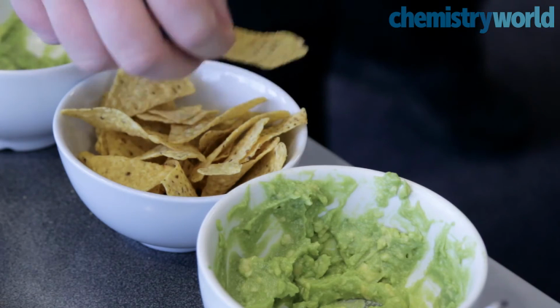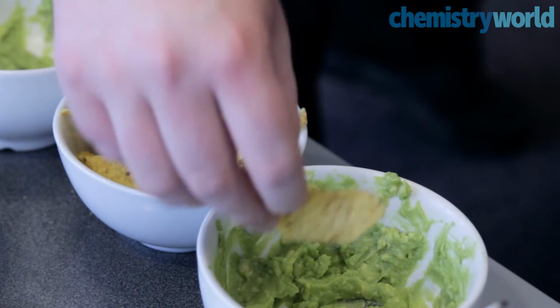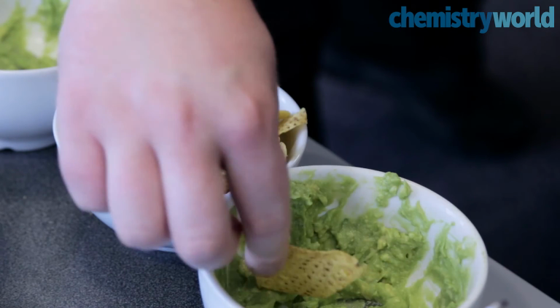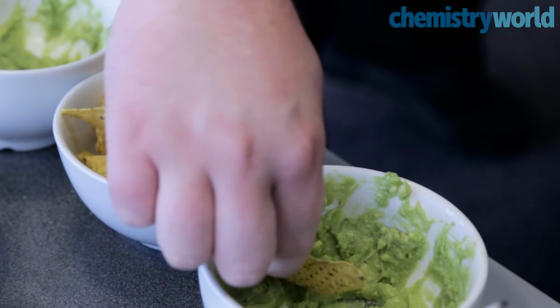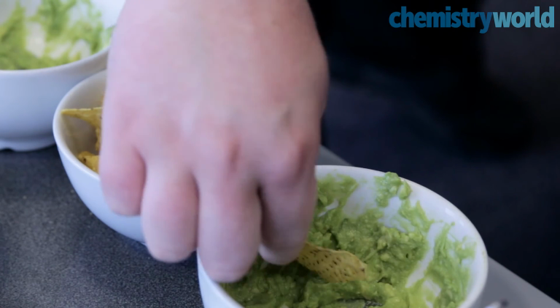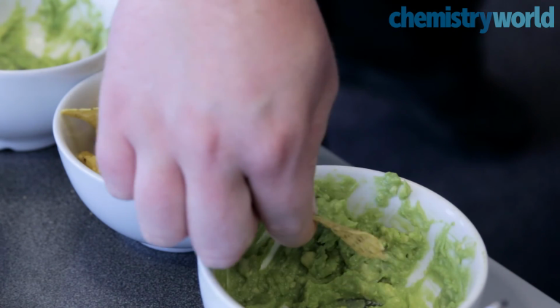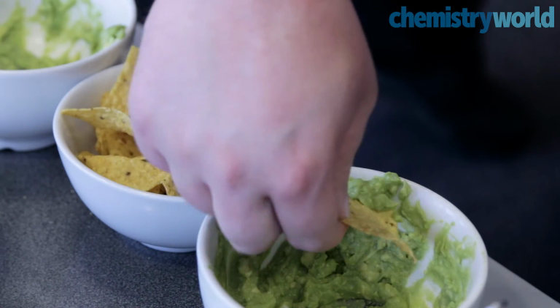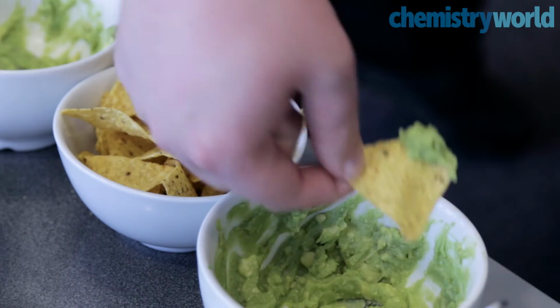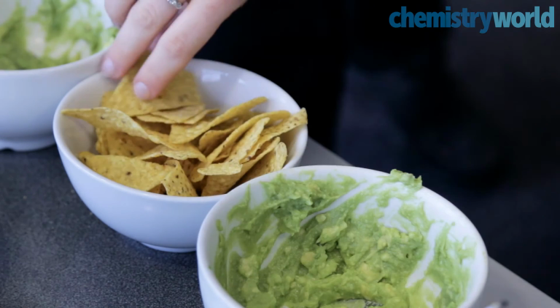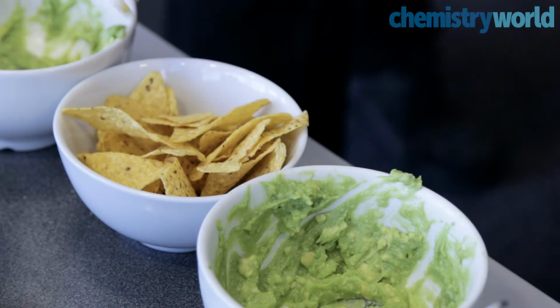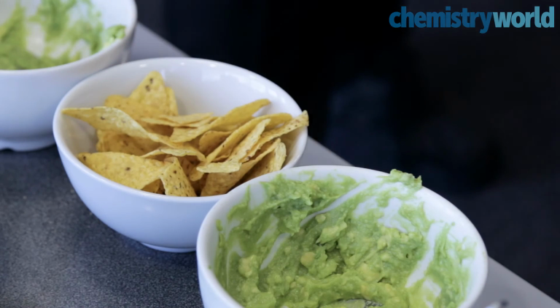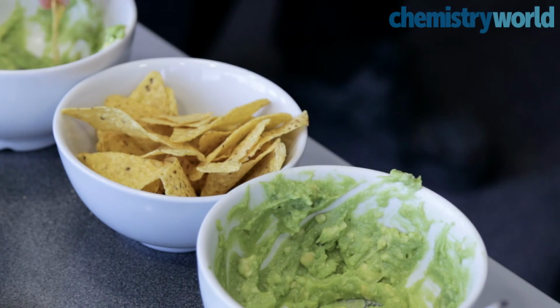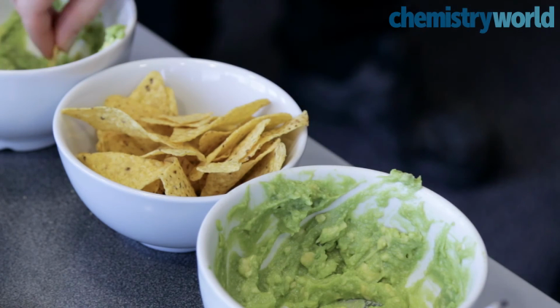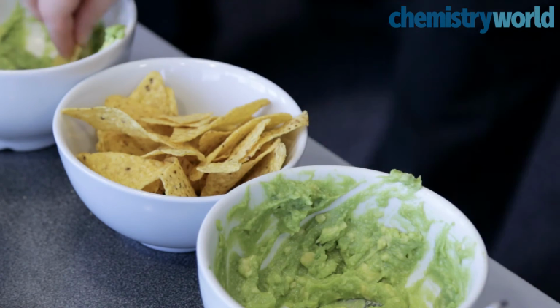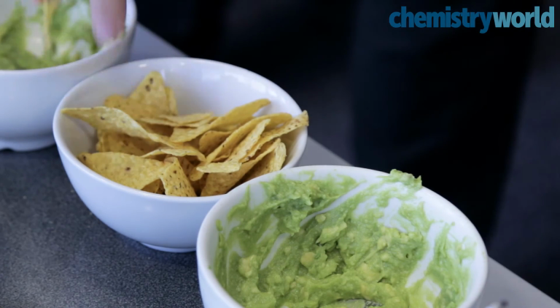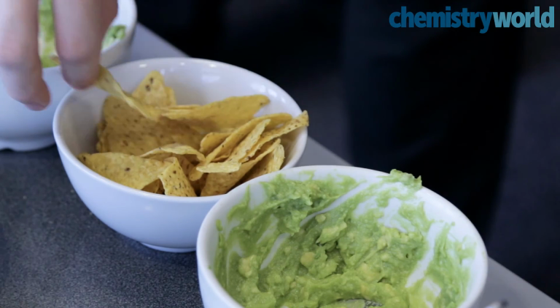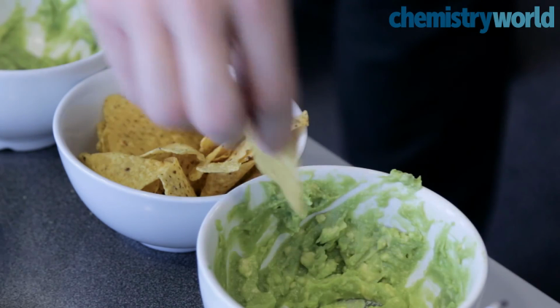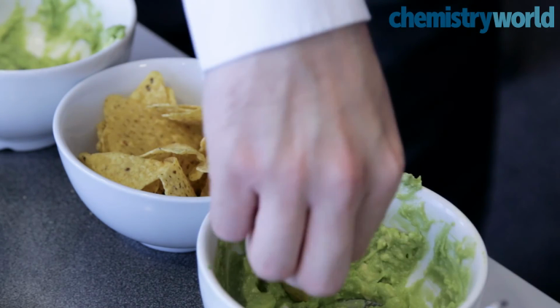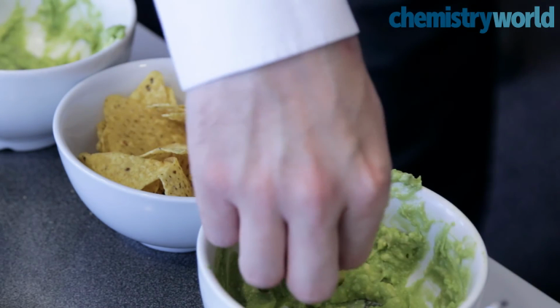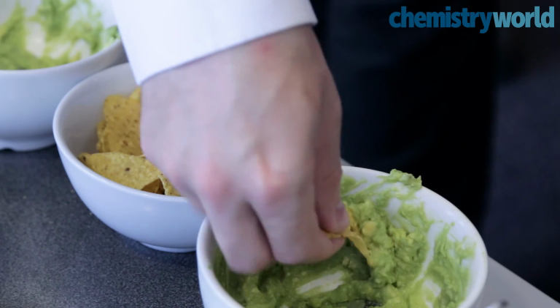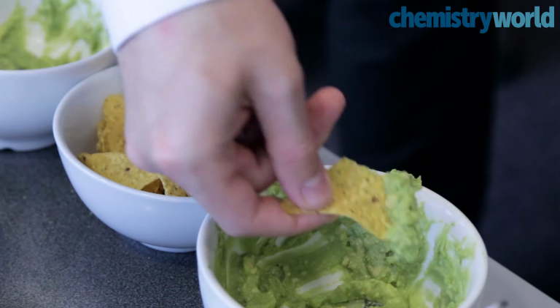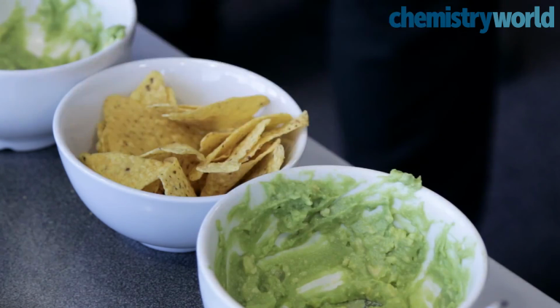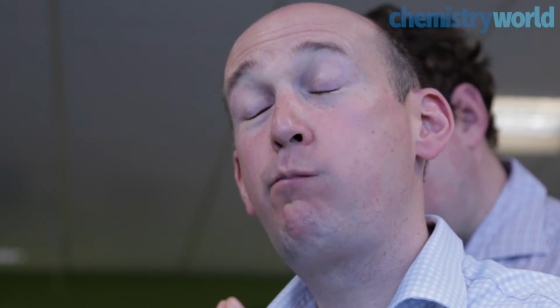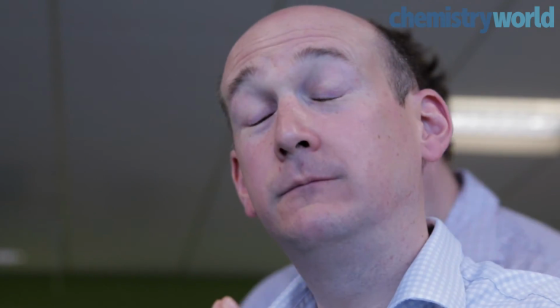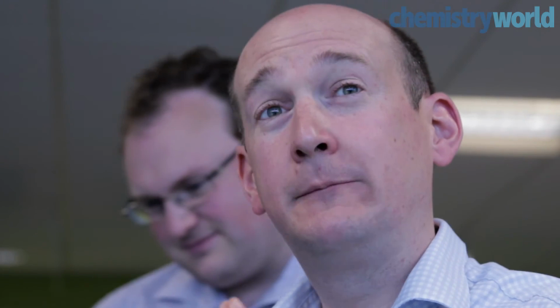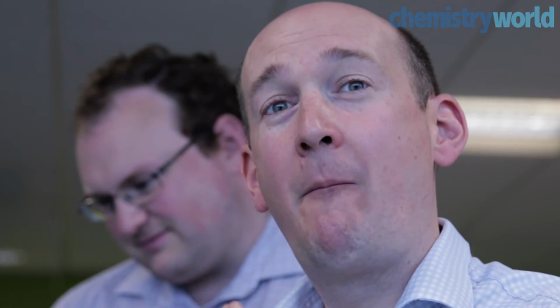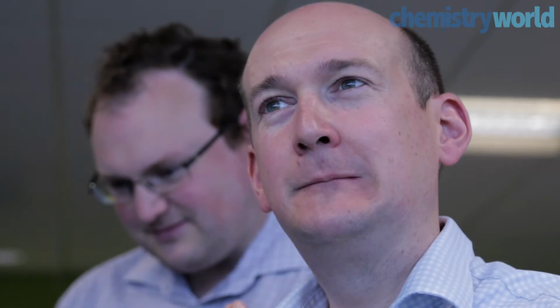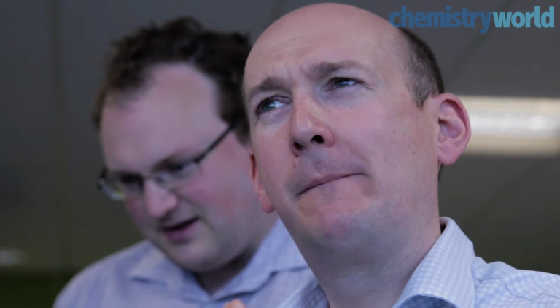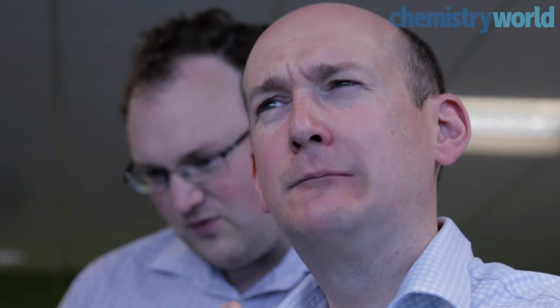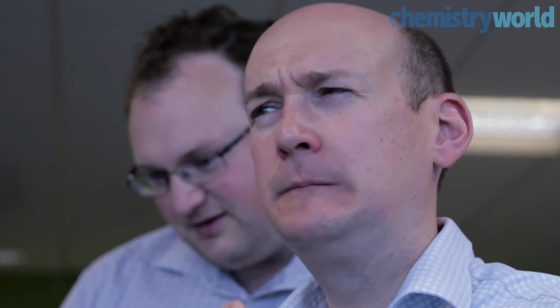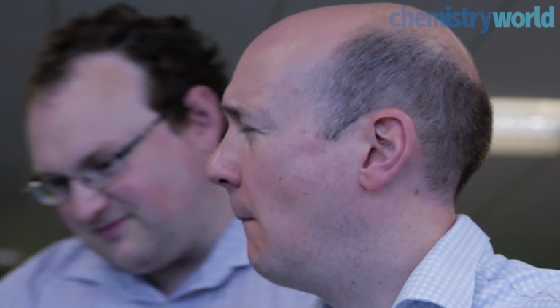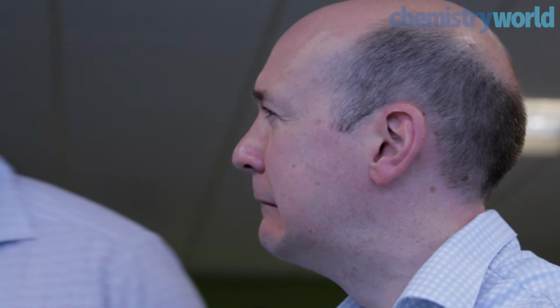Fresh guacamole is so easy to make, and it is so much better than store-bought stuff. So give it a go. But if you want the best way to make it look and taste nice, then my advice is to just eat it straight away.